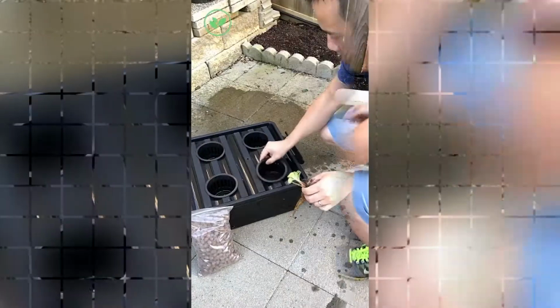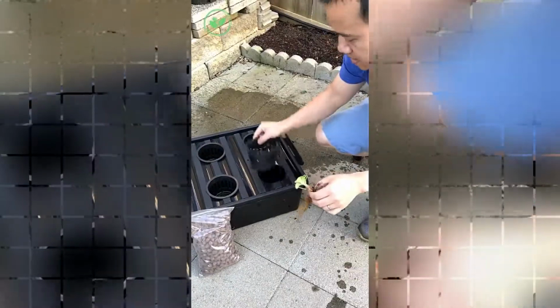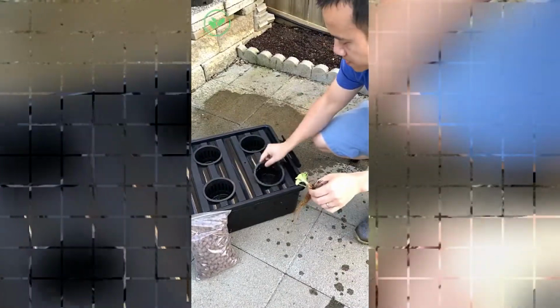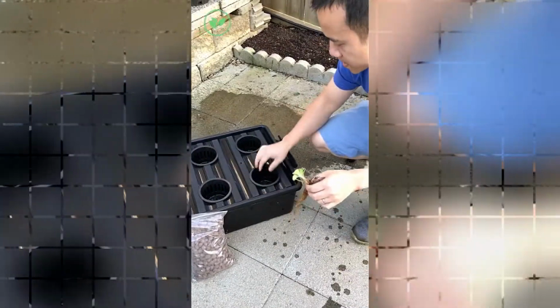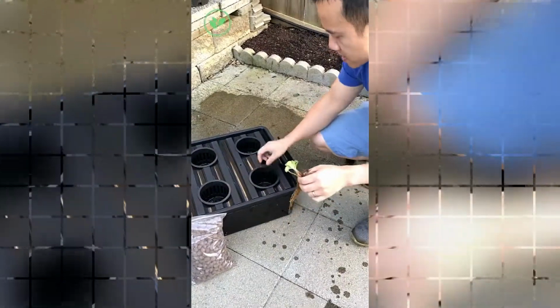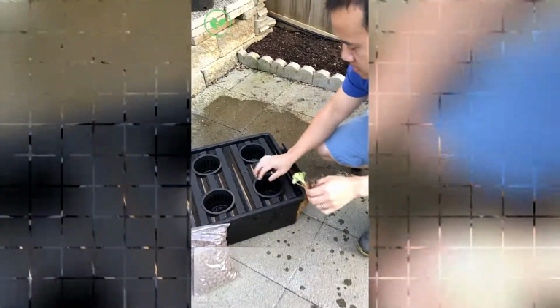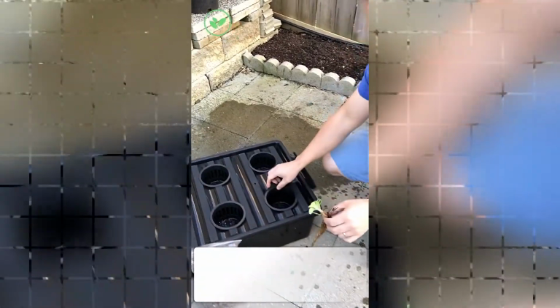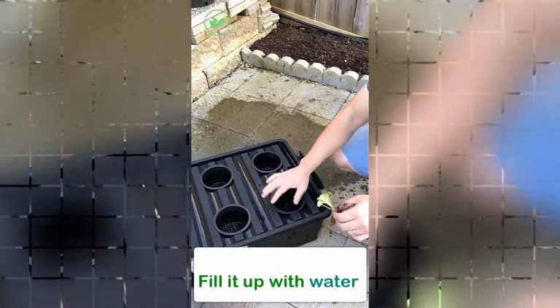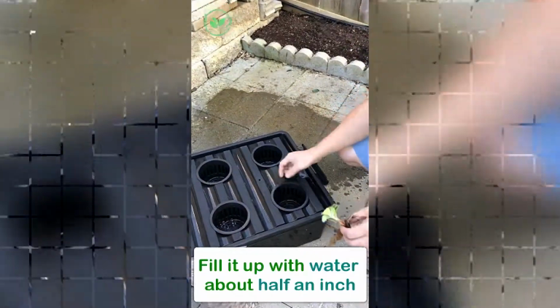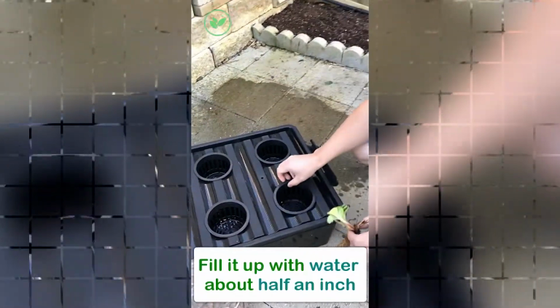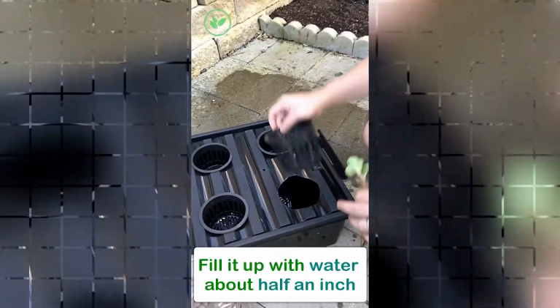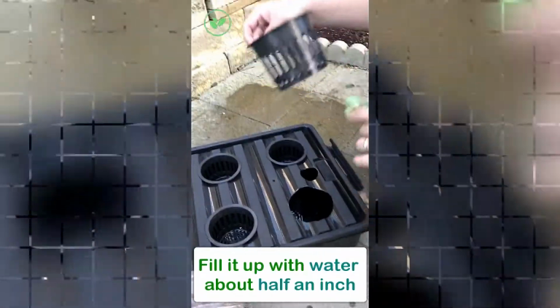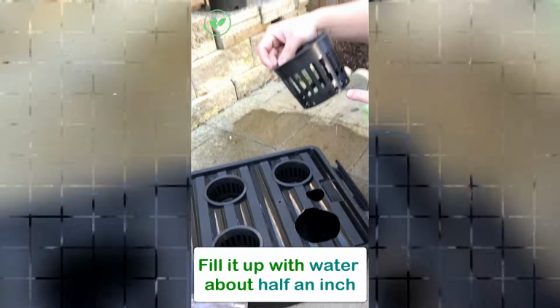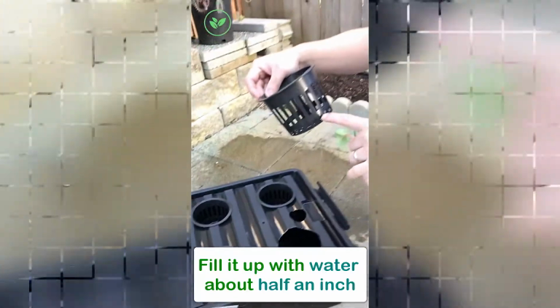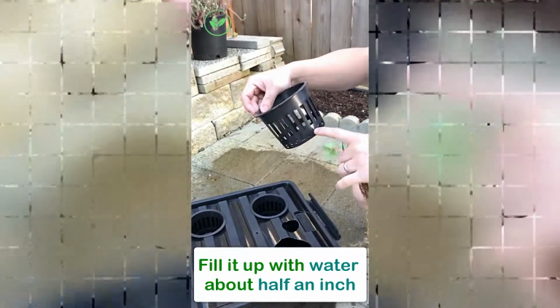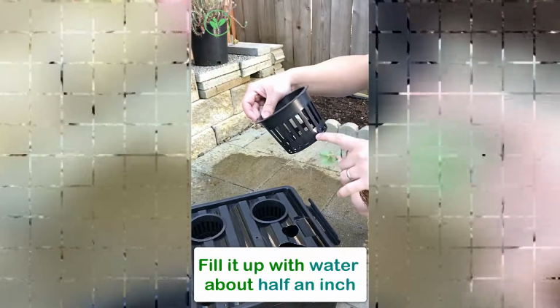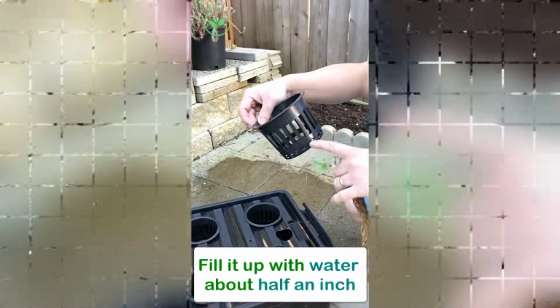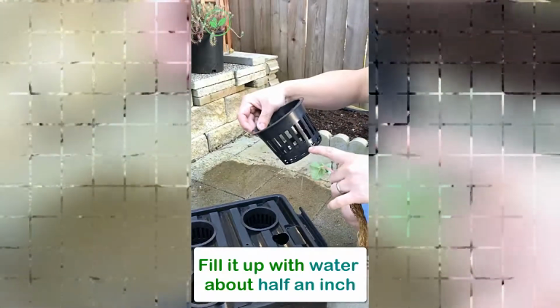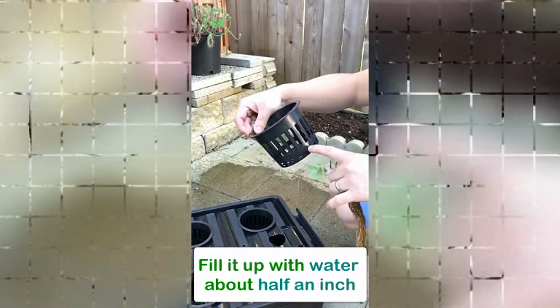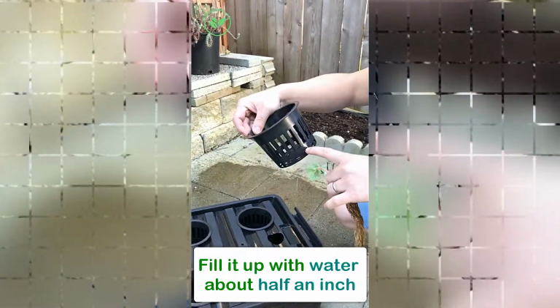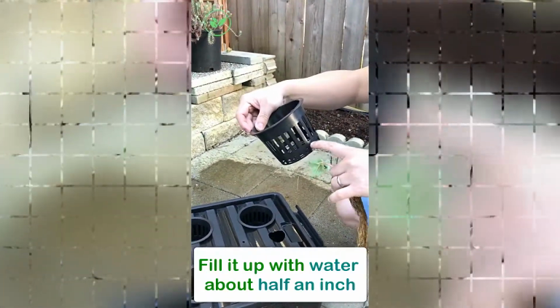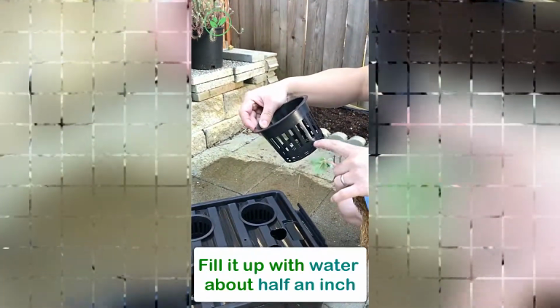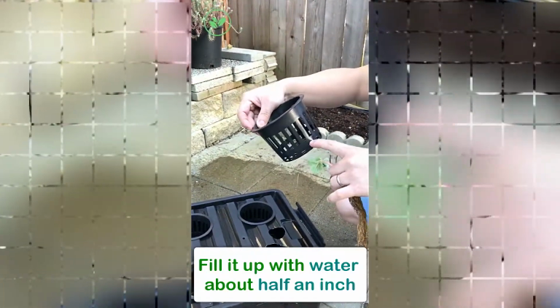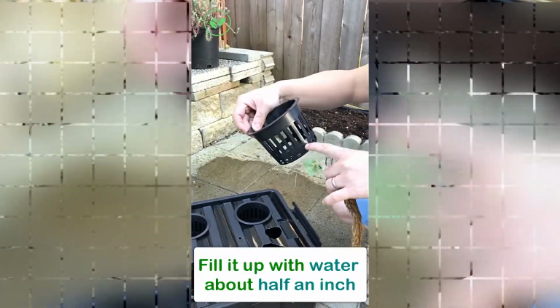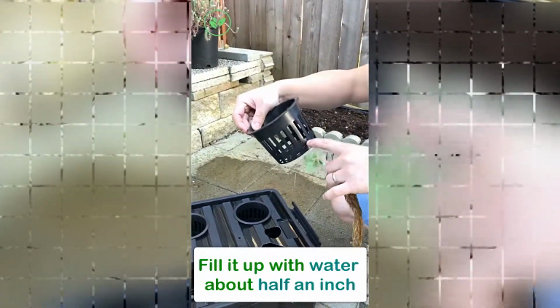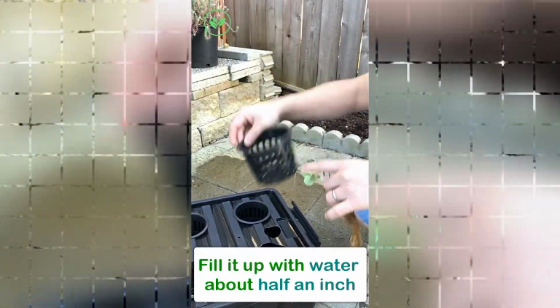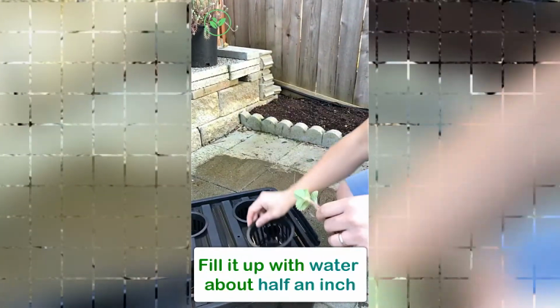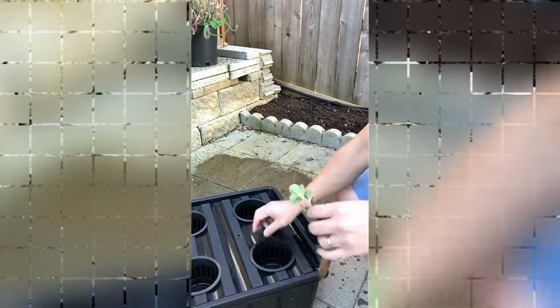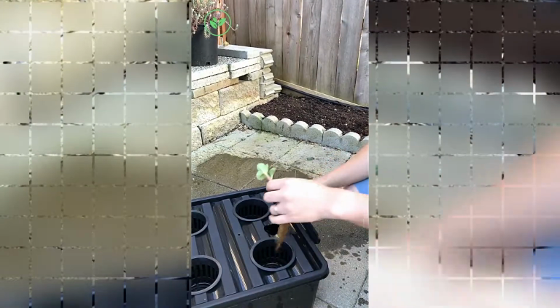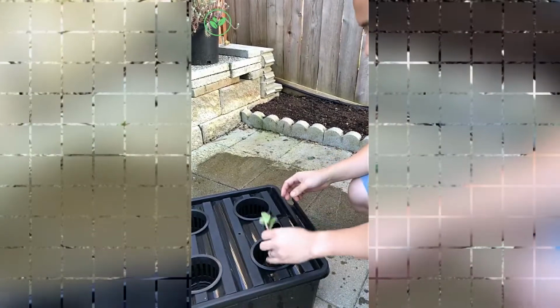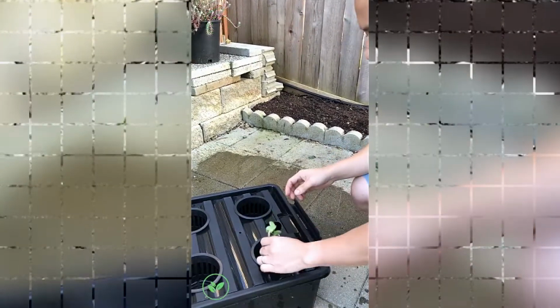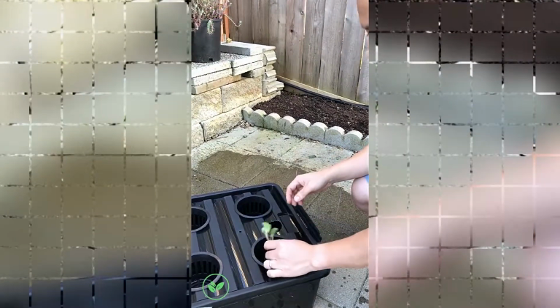You're going to put it in the site. Make sure you fill it up with water all the way up to probably about half an inch from the bottom of the net cup. So we're going to let it sit in there.